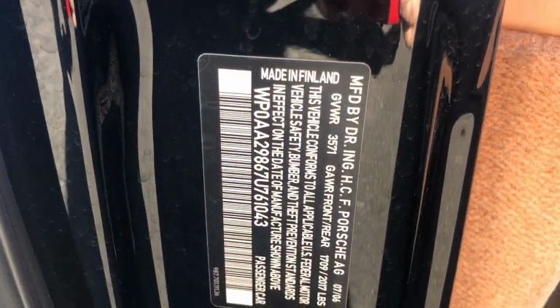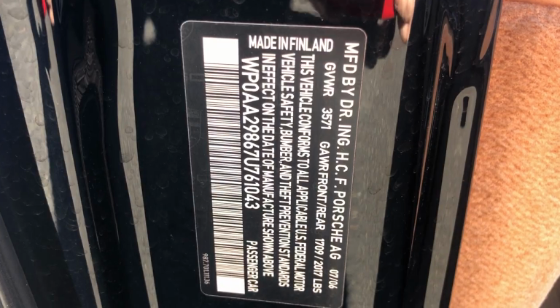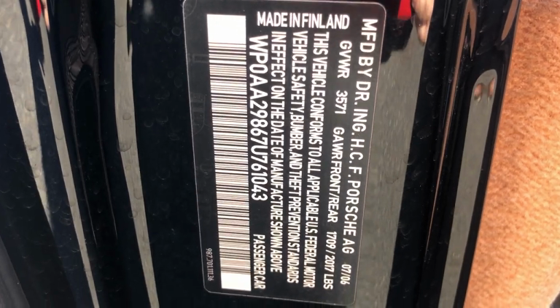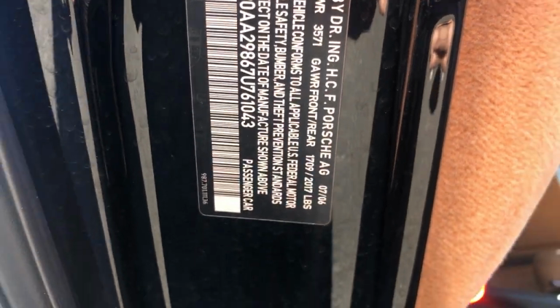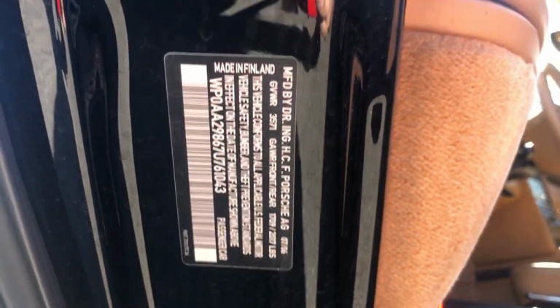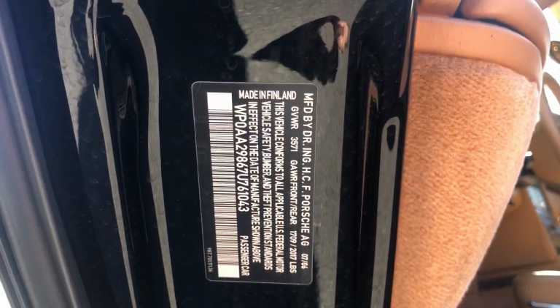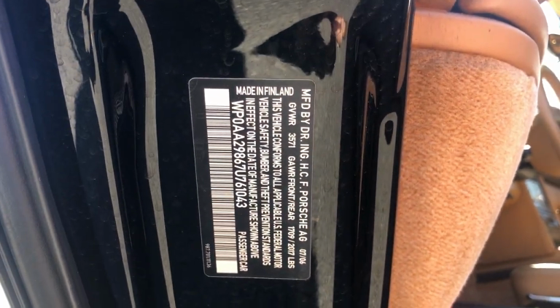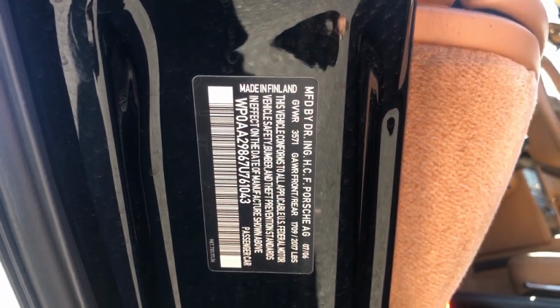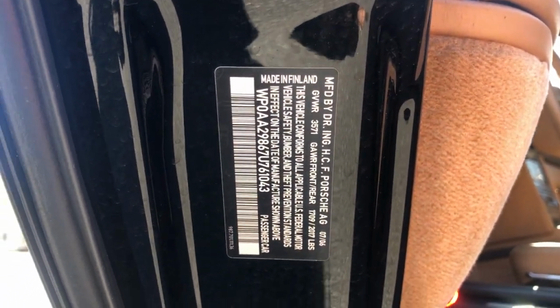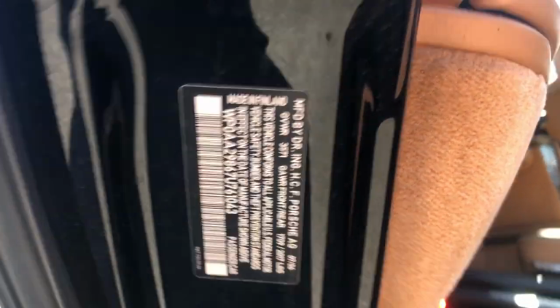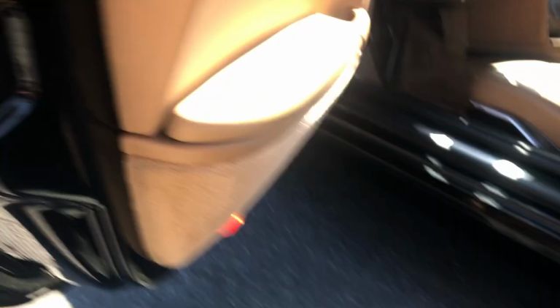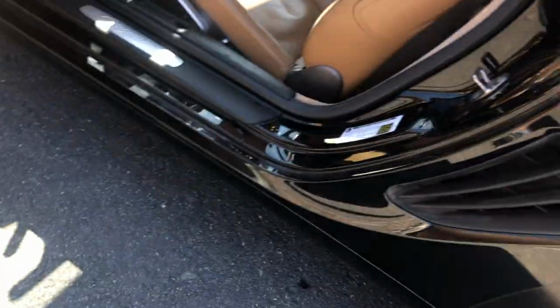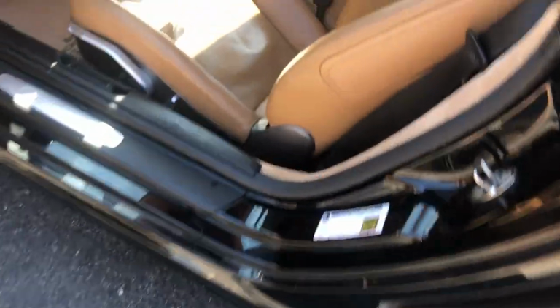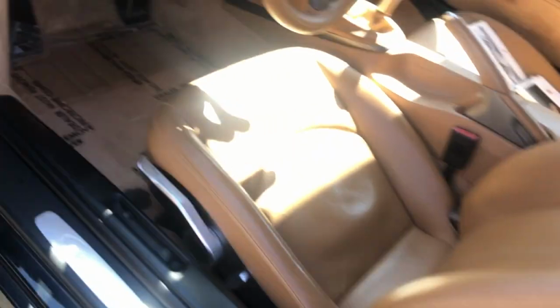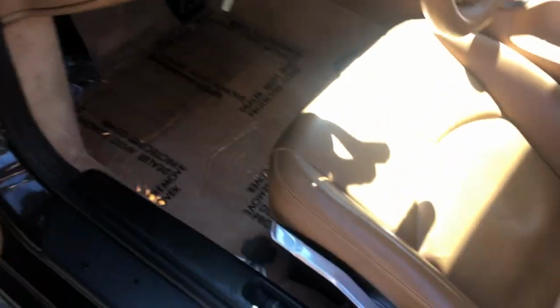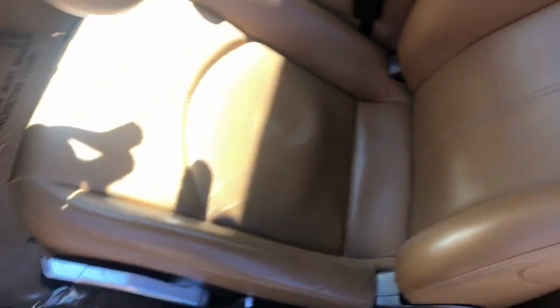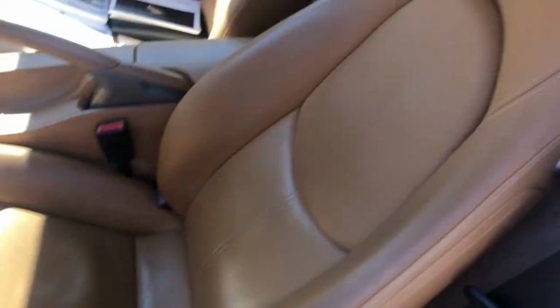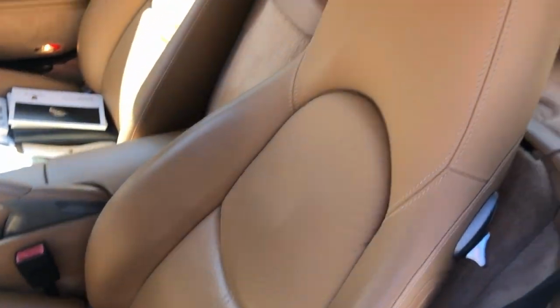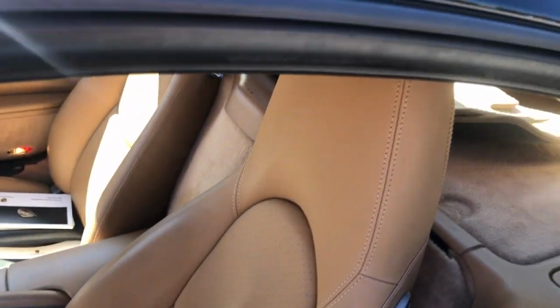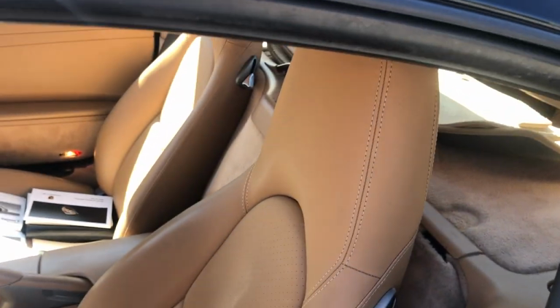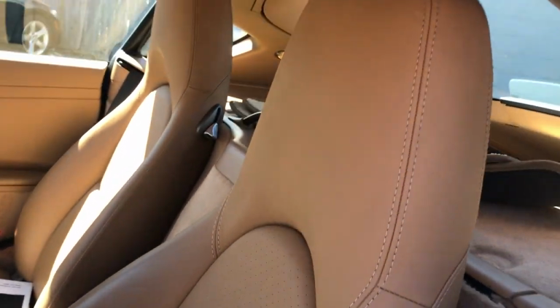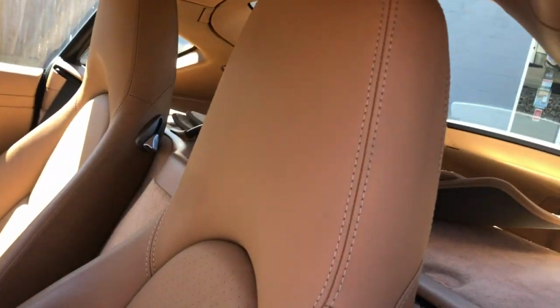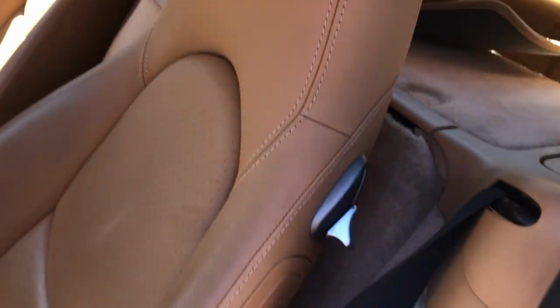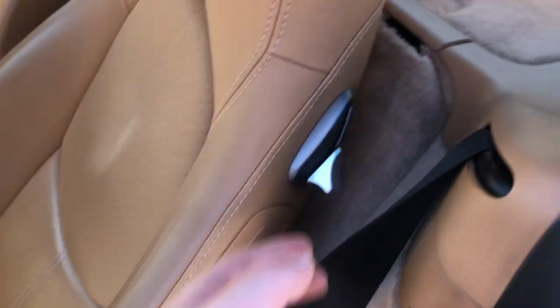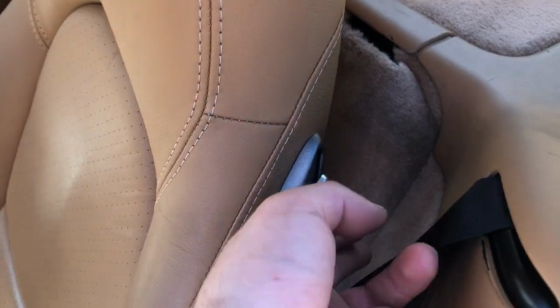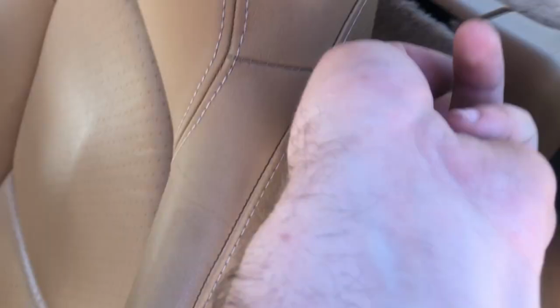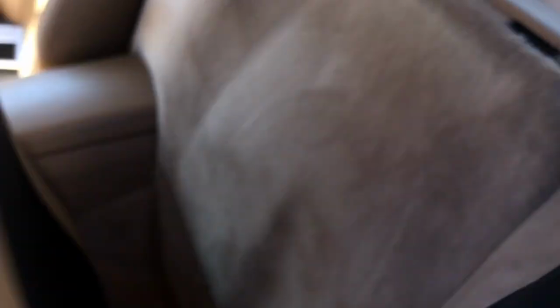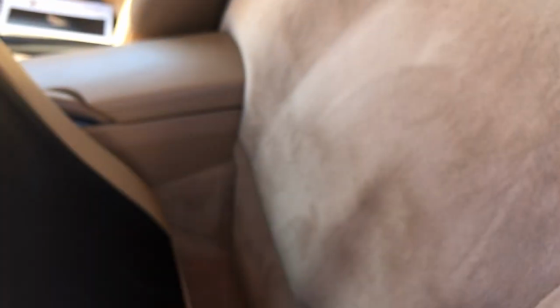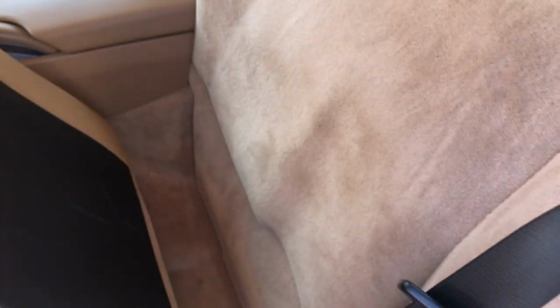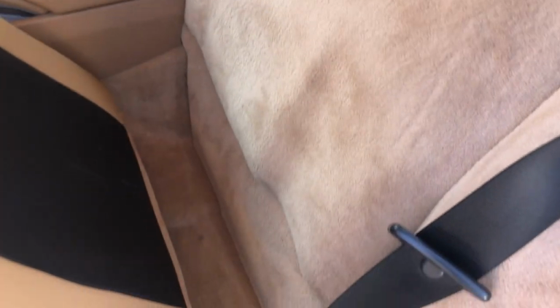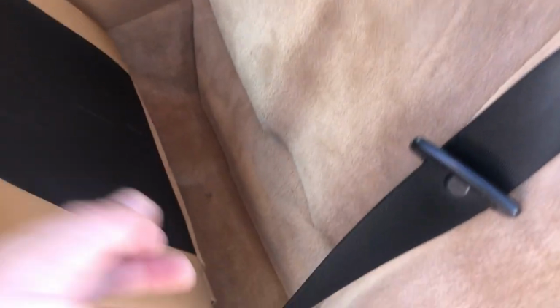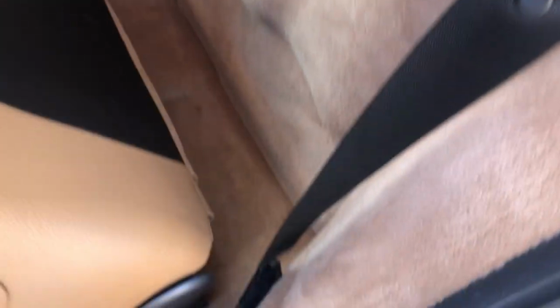Made in Finland — very interesting. Coming back to the inside, you have these beautiful tan leather seats. There's not much back here but I guess you can use it as storage room.